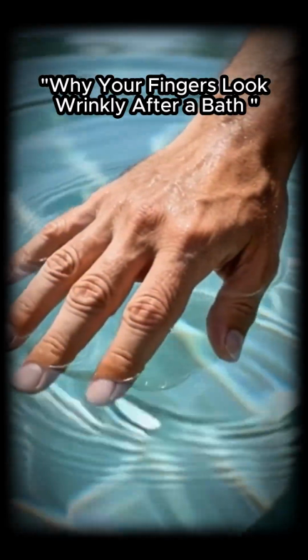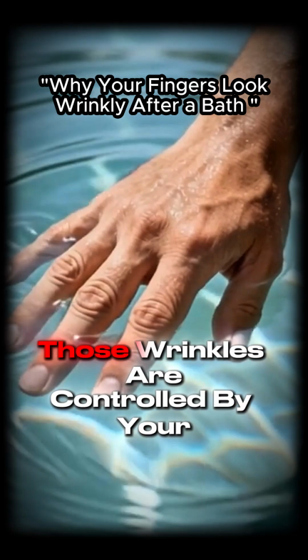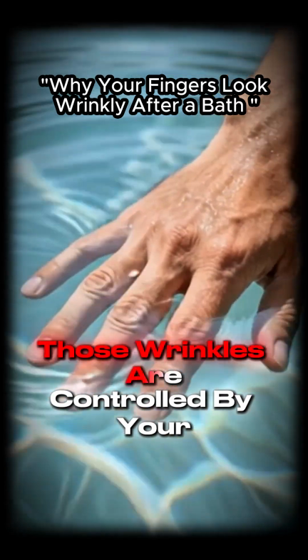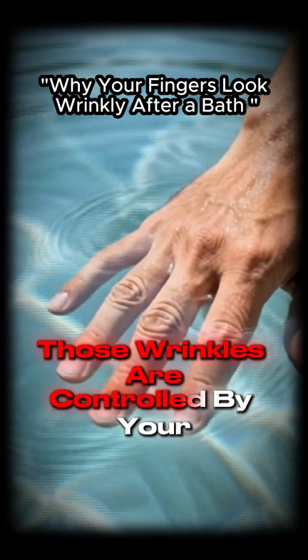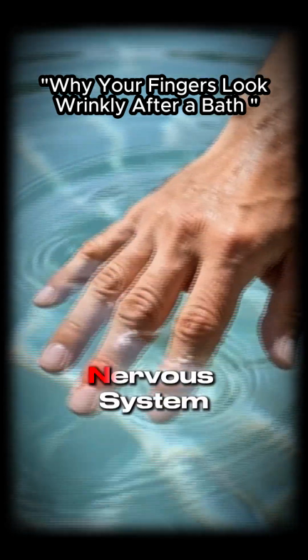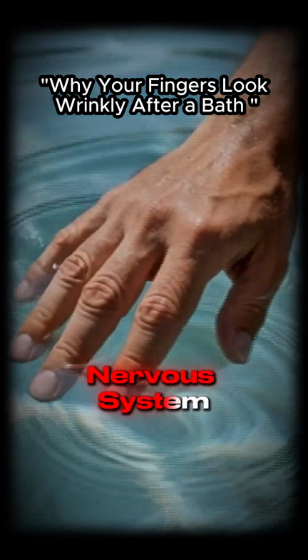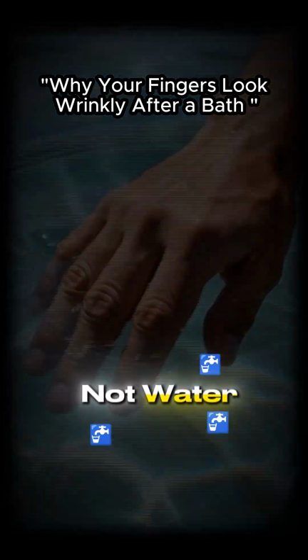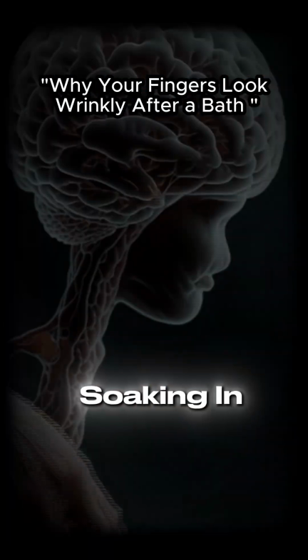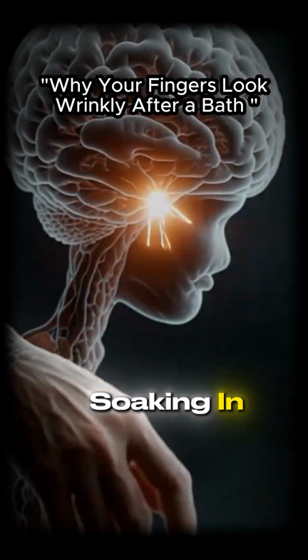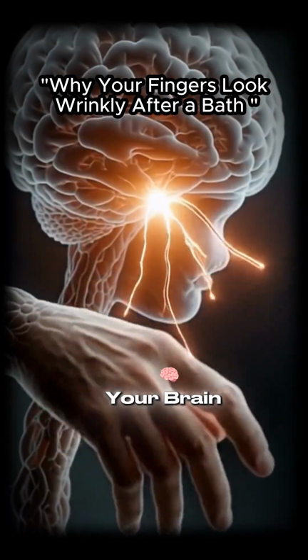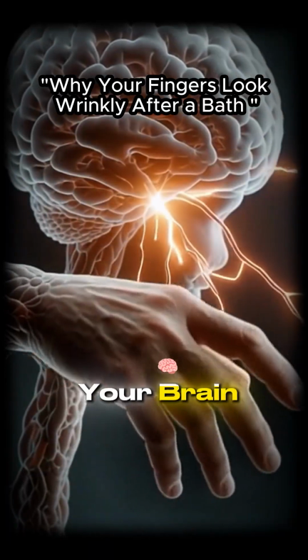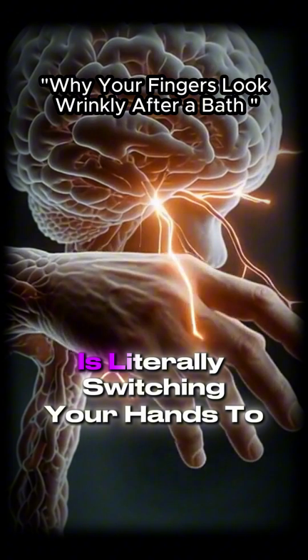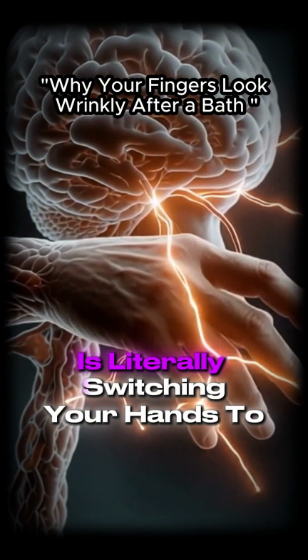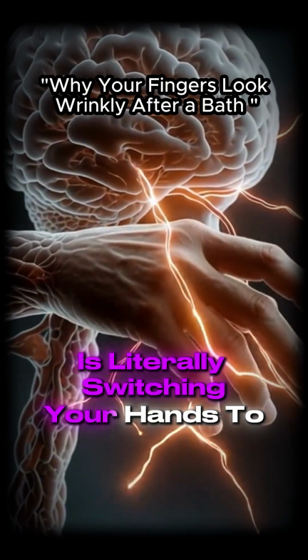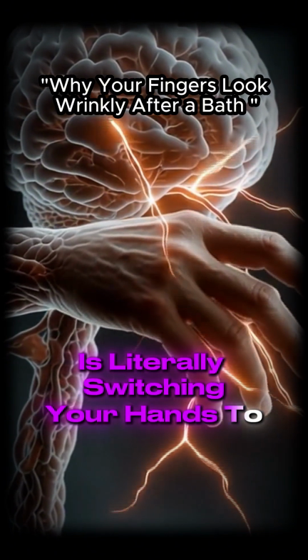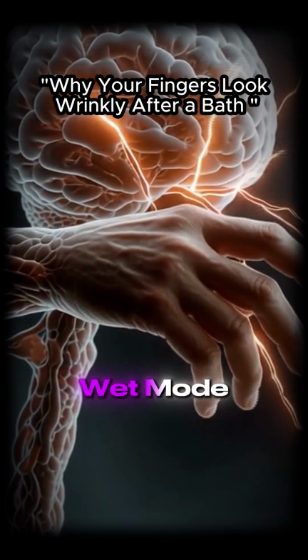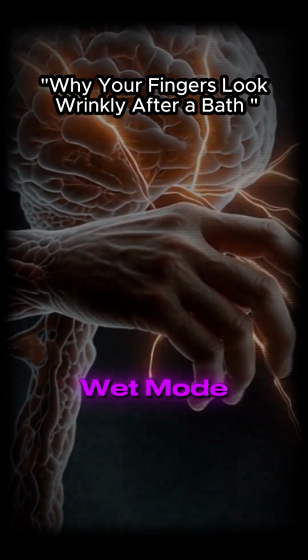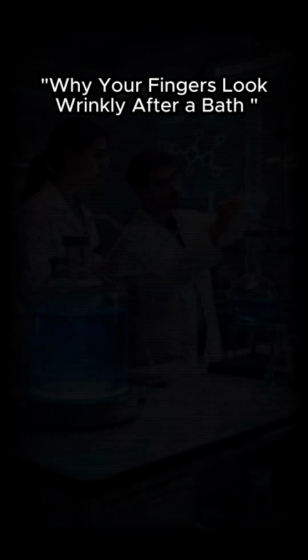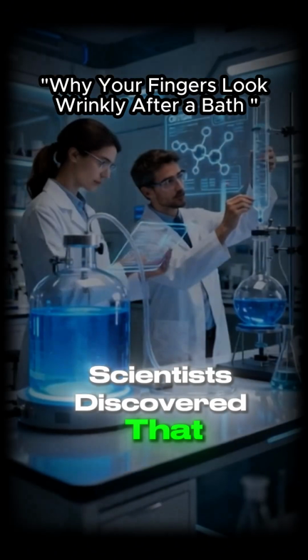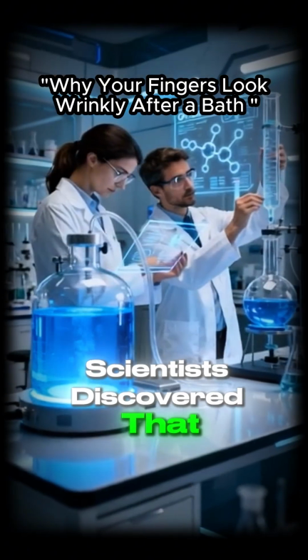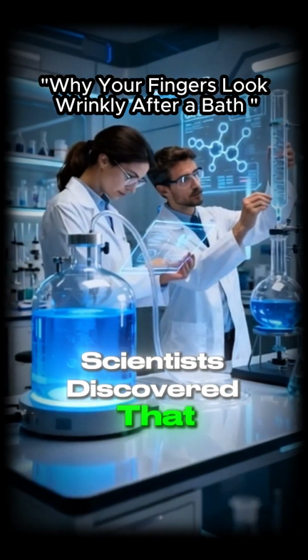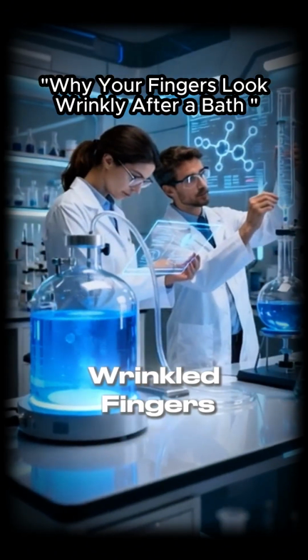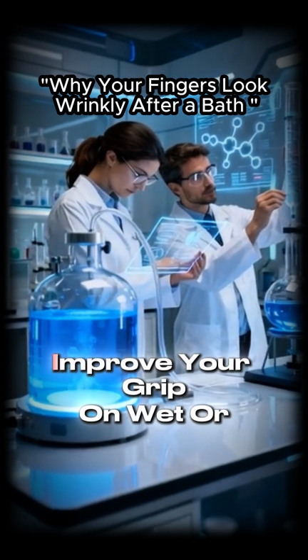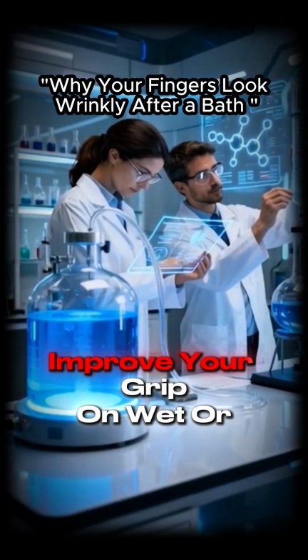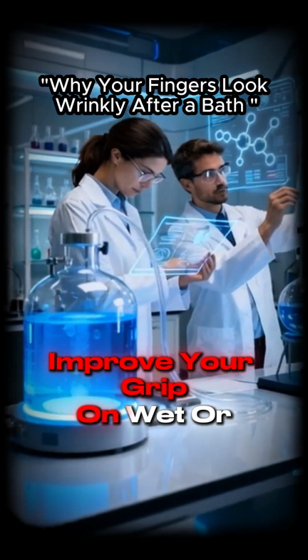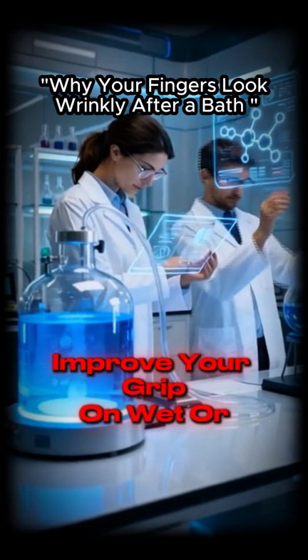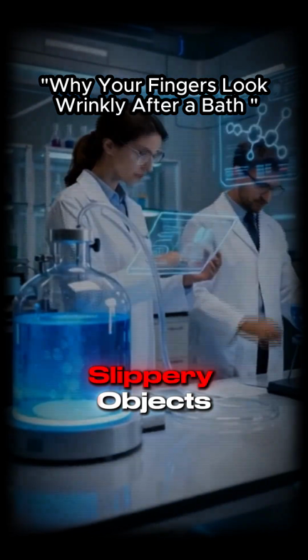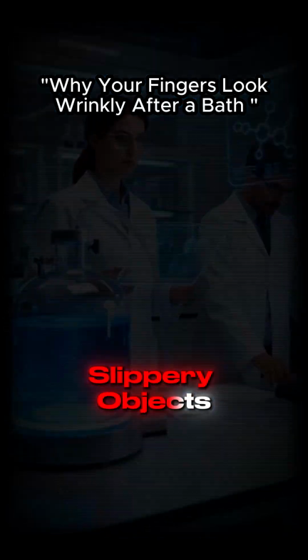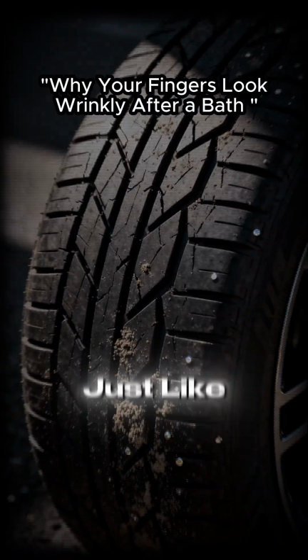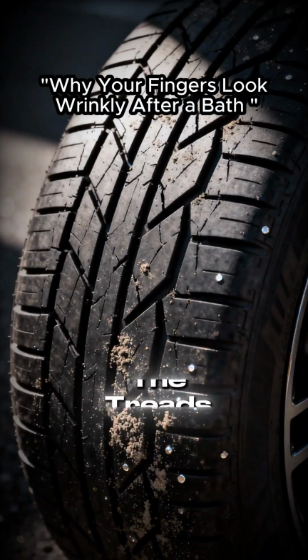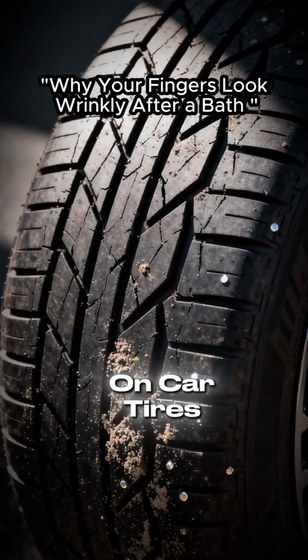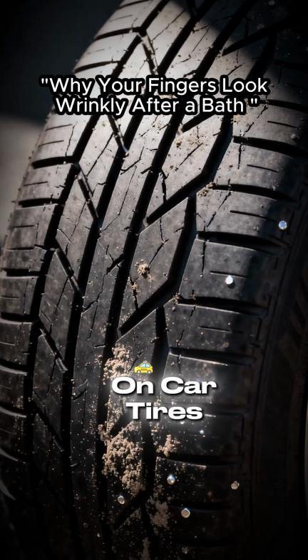Those wrinkles are controlled by your nervous system, not water soaking in. Your brain is literally switching your hands to wet mode. Scientists discovered that wrinkled fingers improve your grip on wet or slippery objects, just like the treads on car tires.